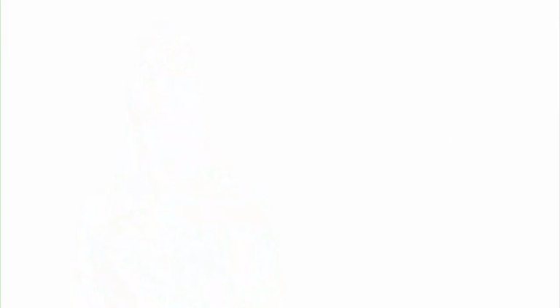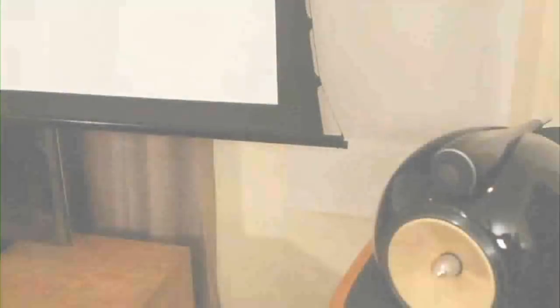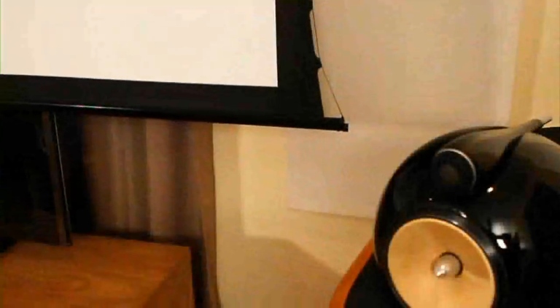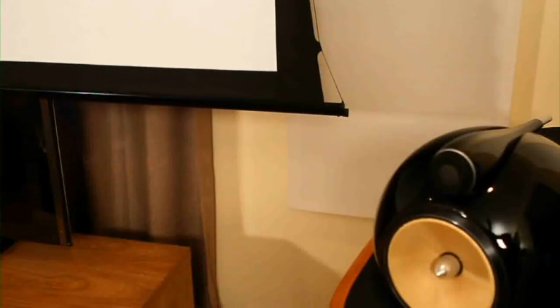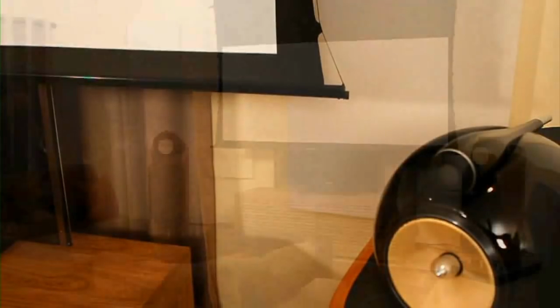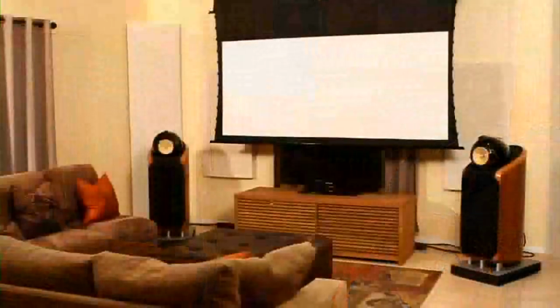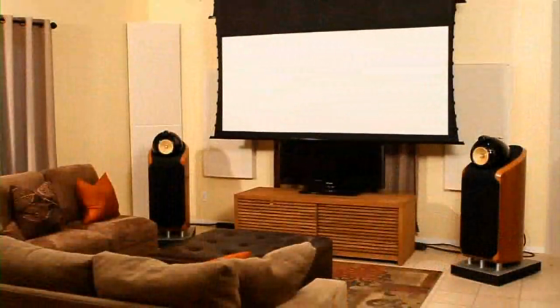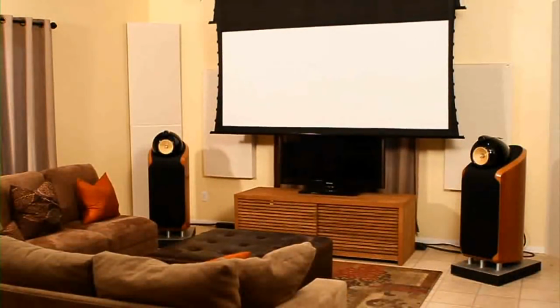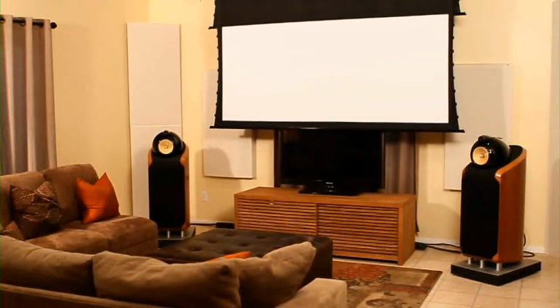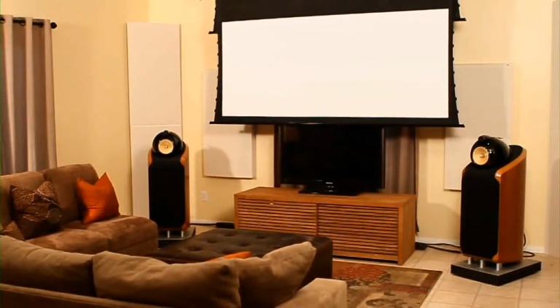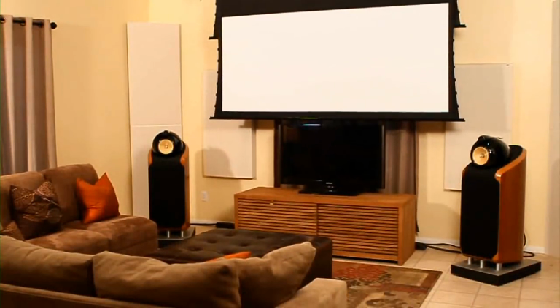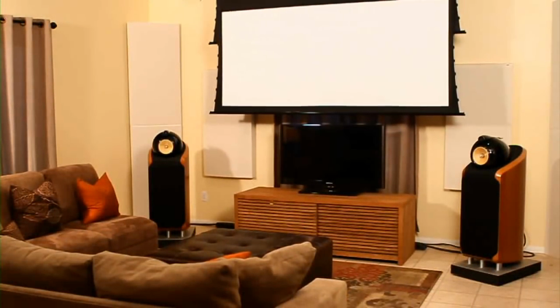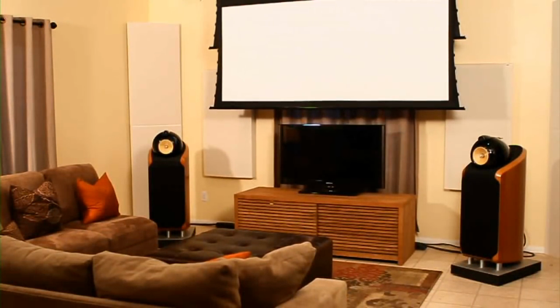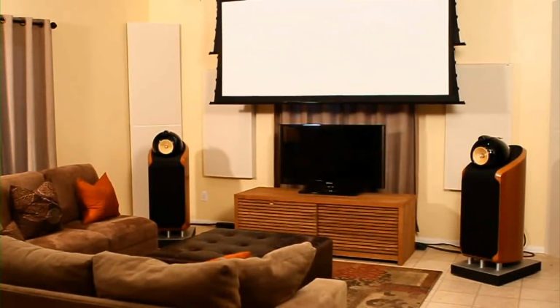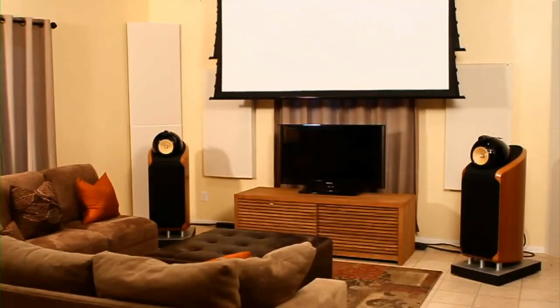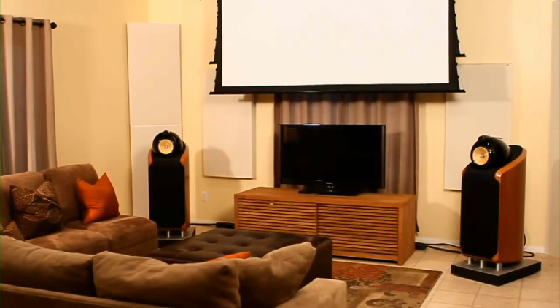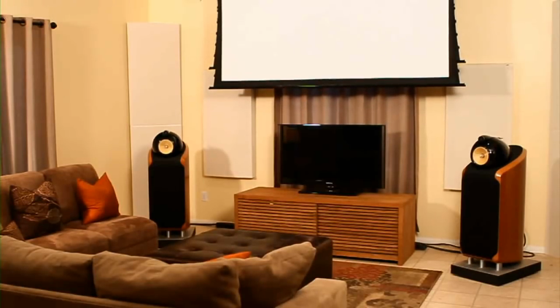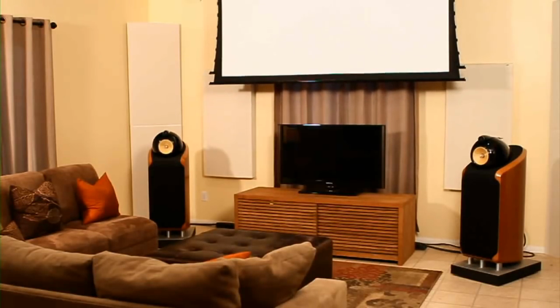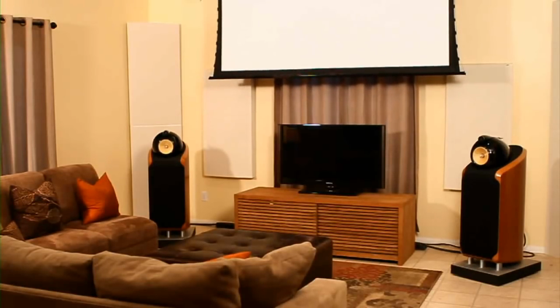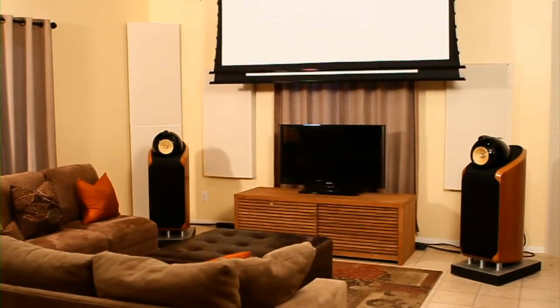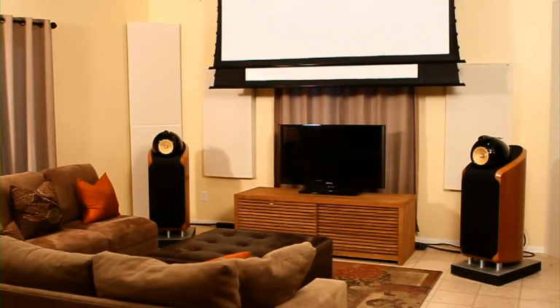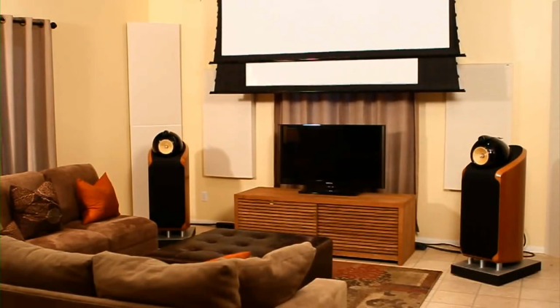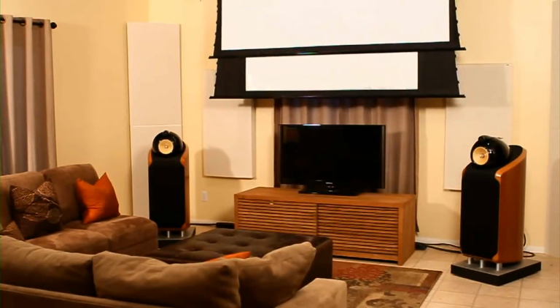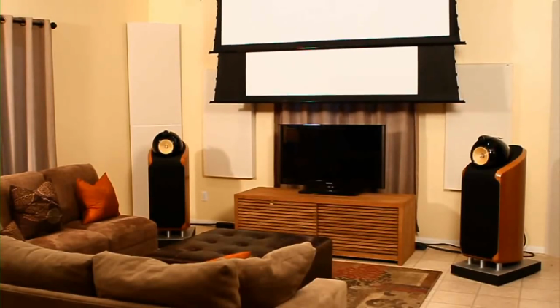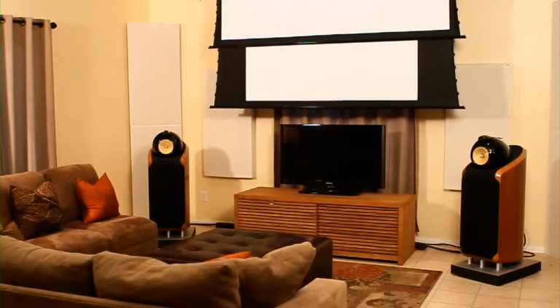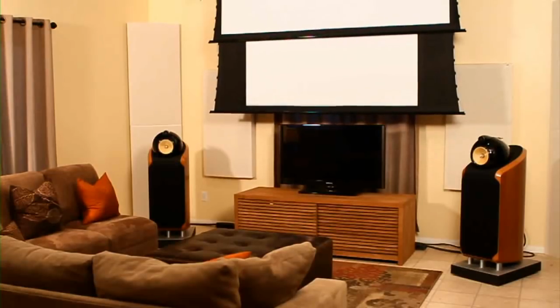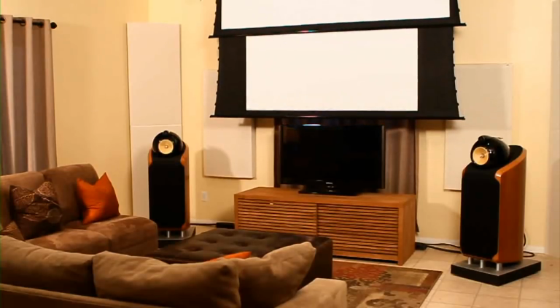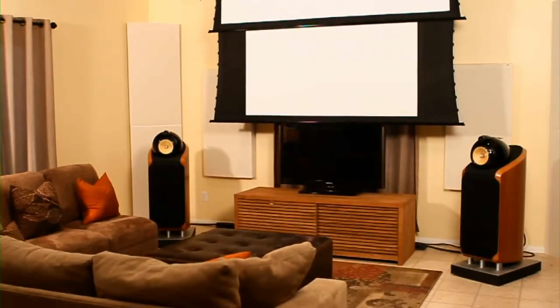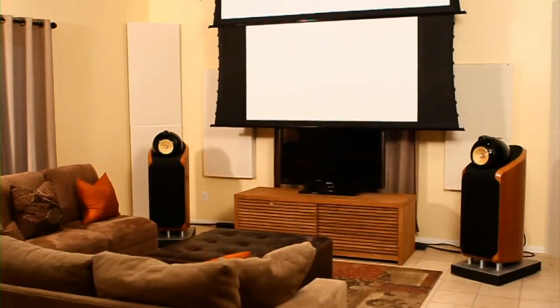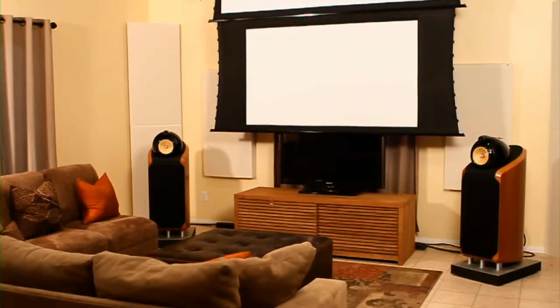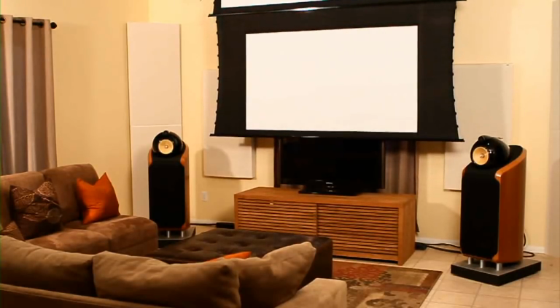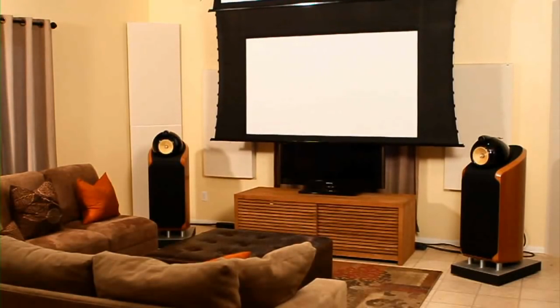The Osprey does this through its groundbreaking dual format design that runs two separate motorized projection screens — a native 2.35x1 and 16x9 — in tandem, available in various screen materials and sizes.